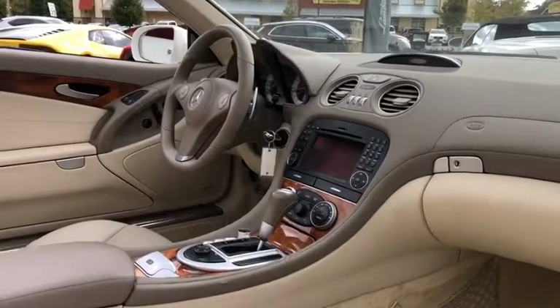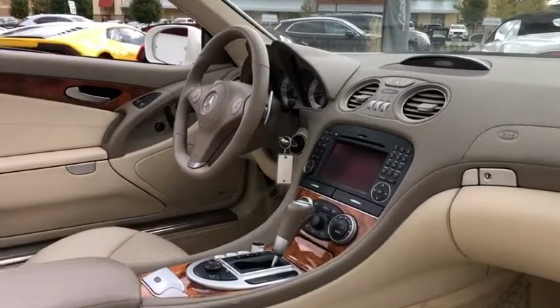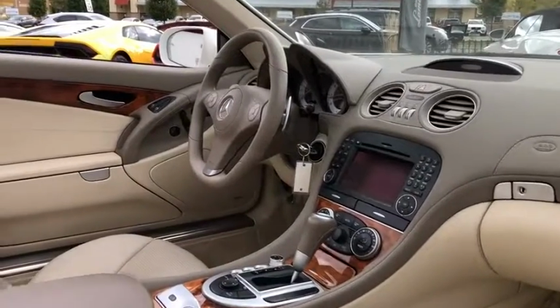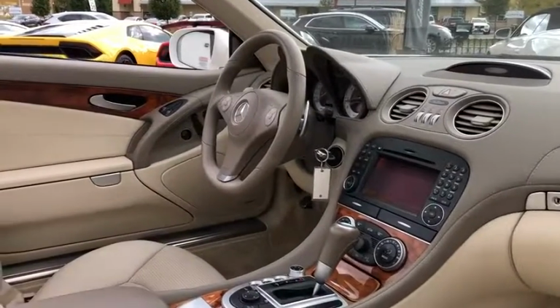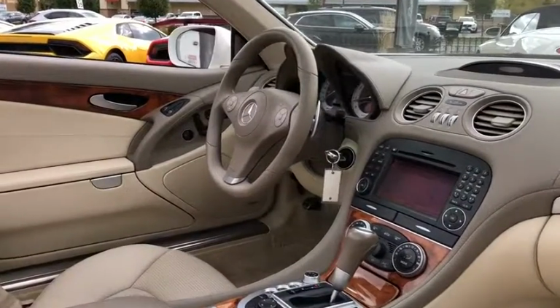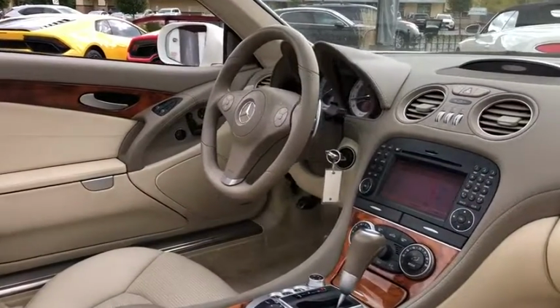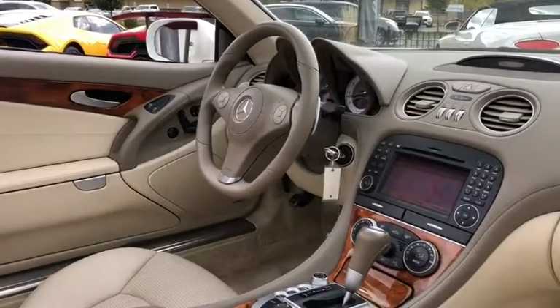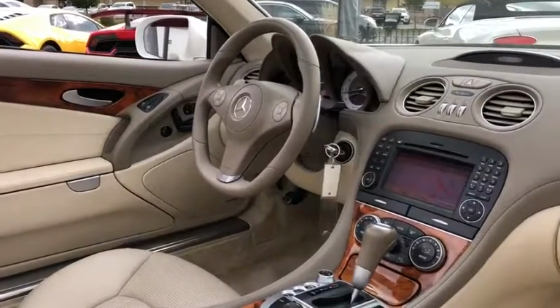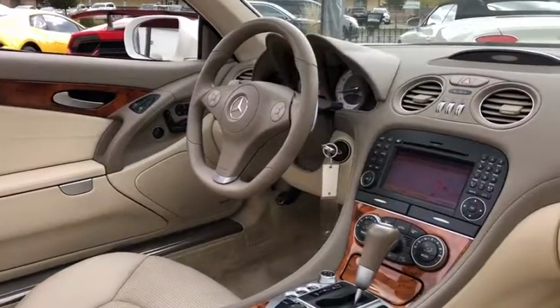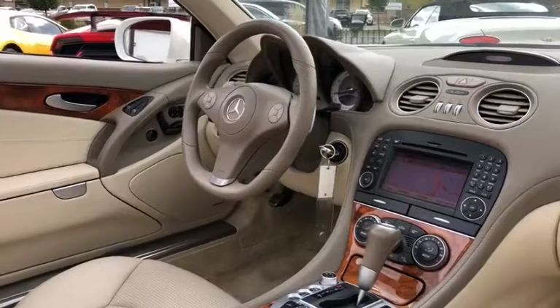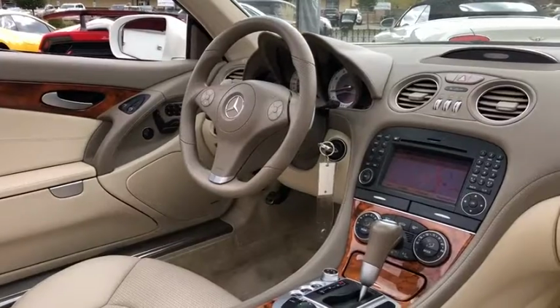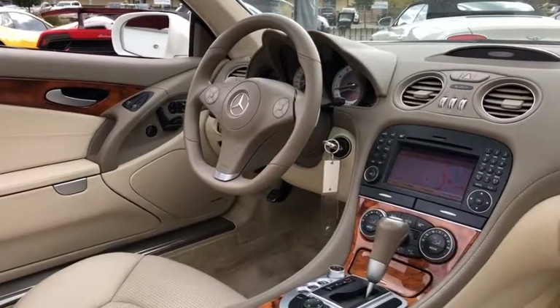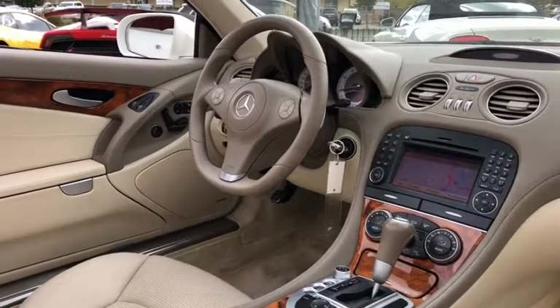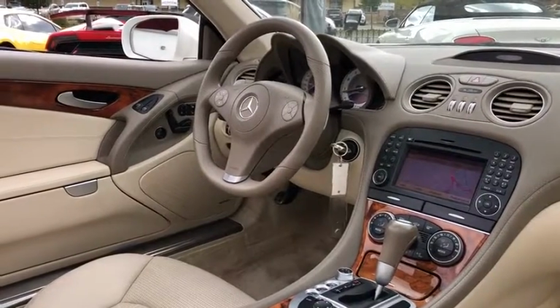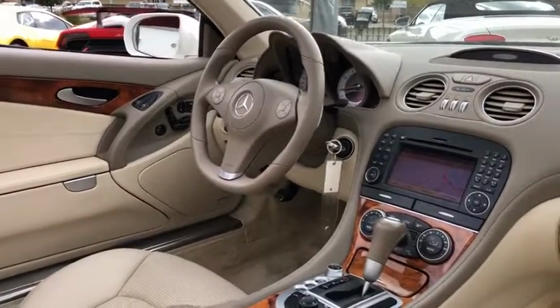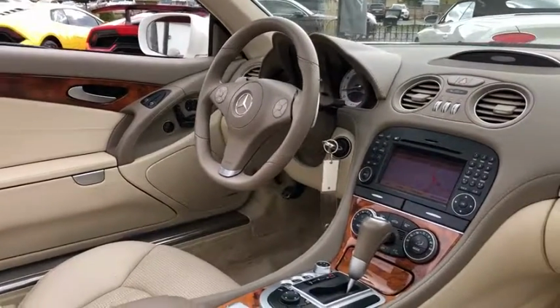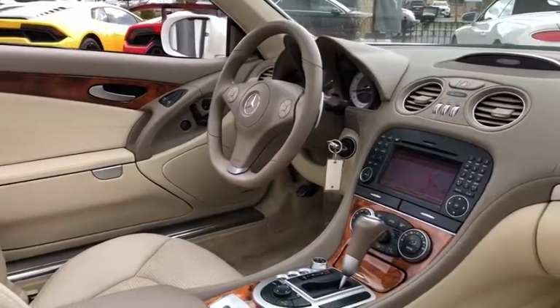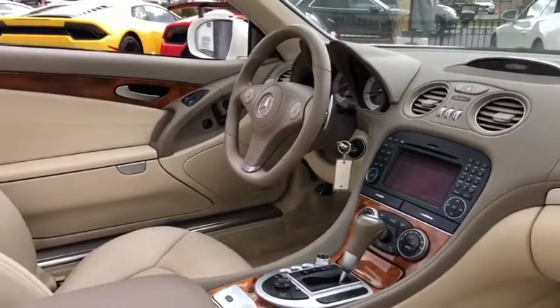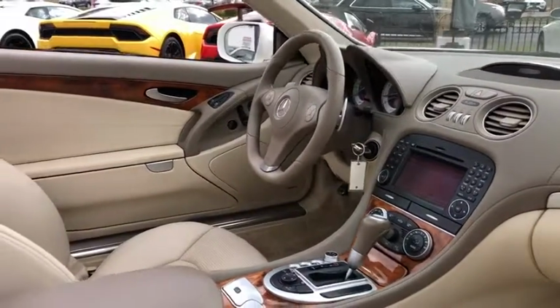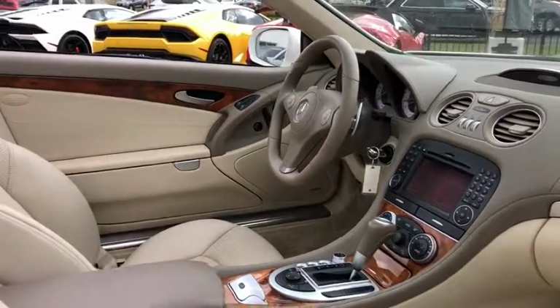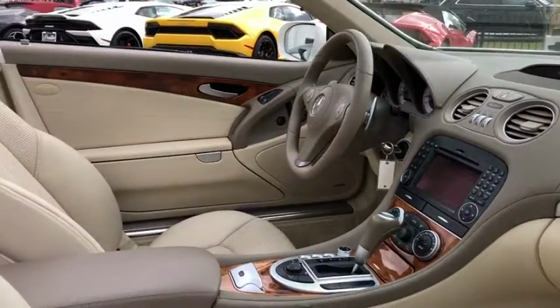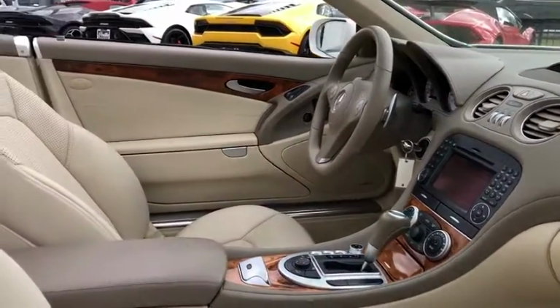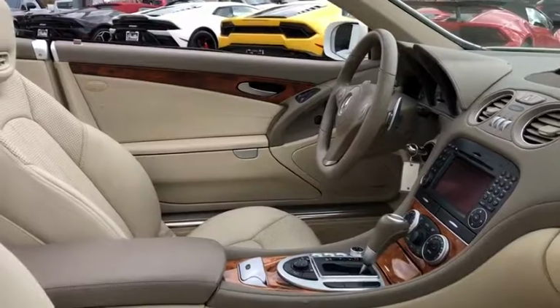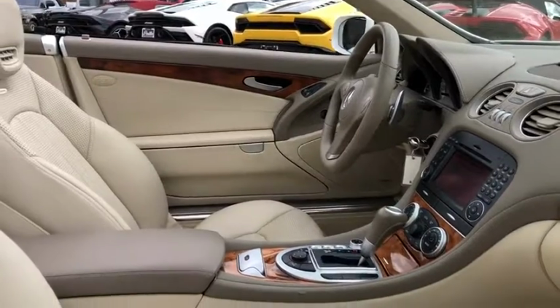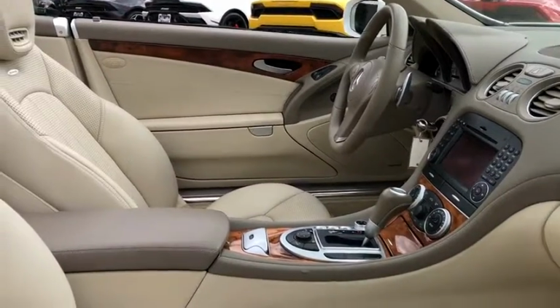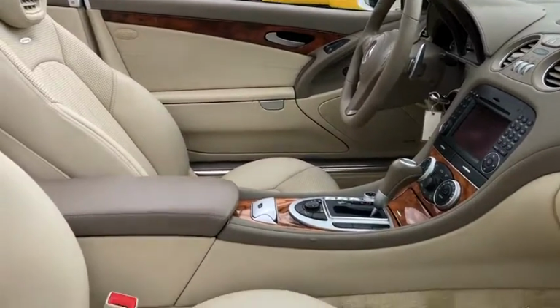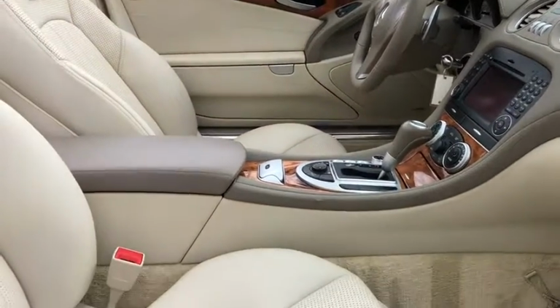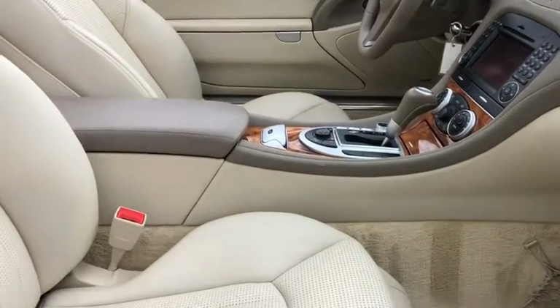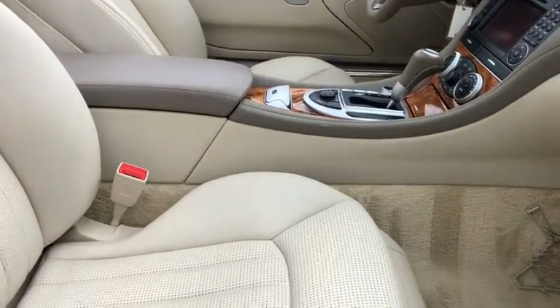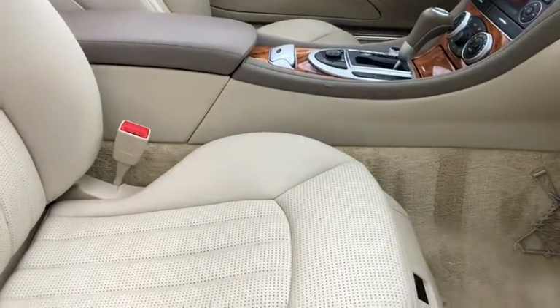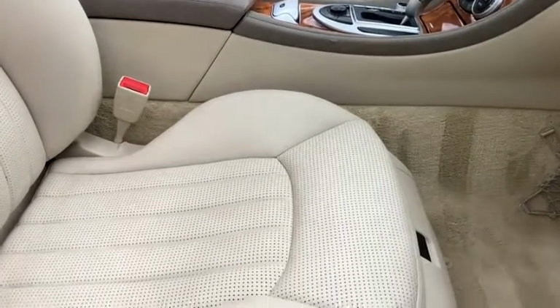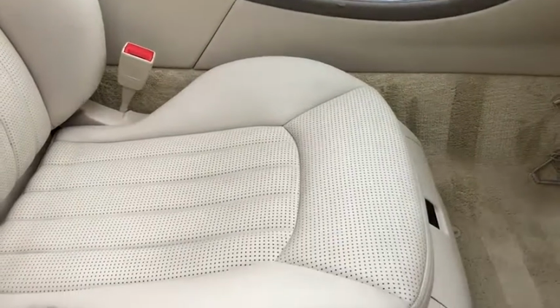Leather-wrapped steering wheel, Bluetooth, power steering, four-wheel disc brakes, cruise control, floor mats, keyless start, aluminum wheels, auto-dimming rear-view mirror, premium sound system, universal garage door opener.